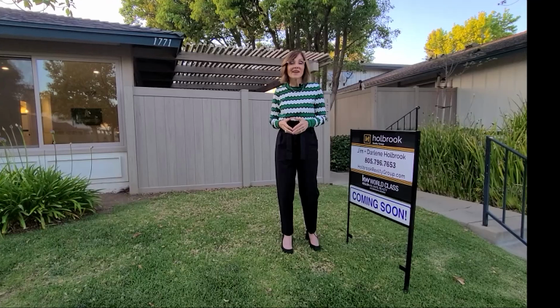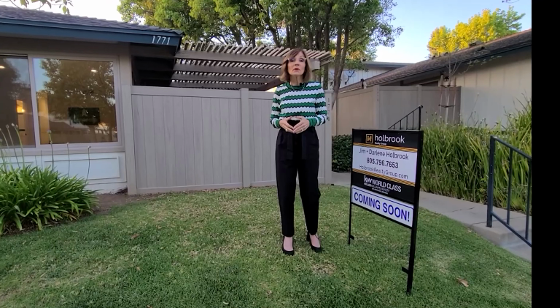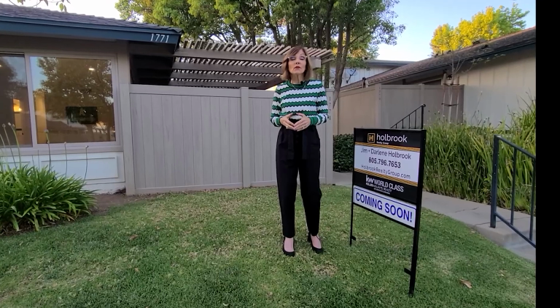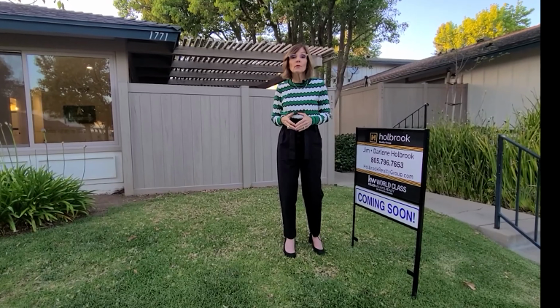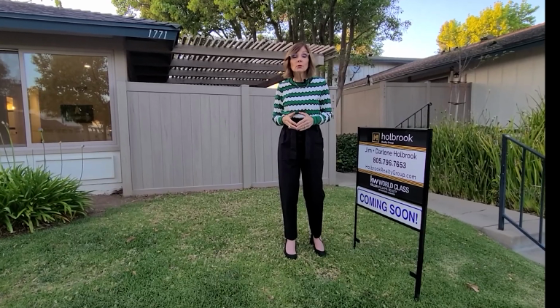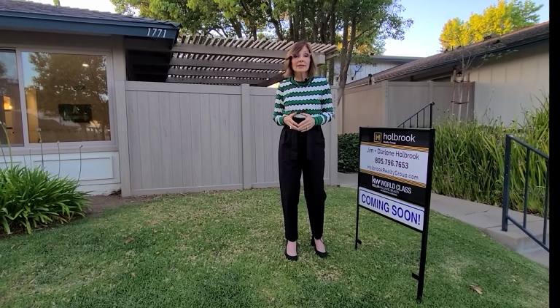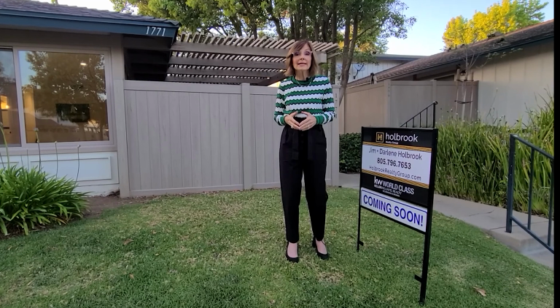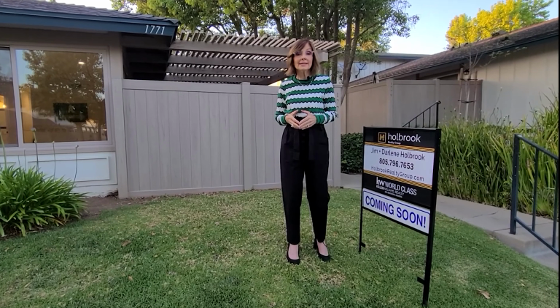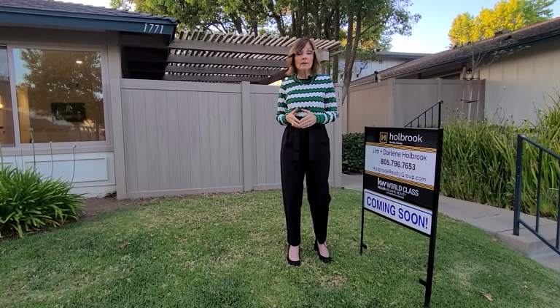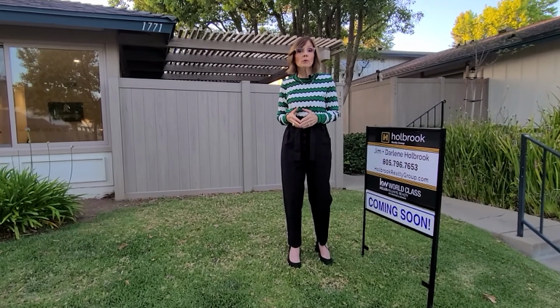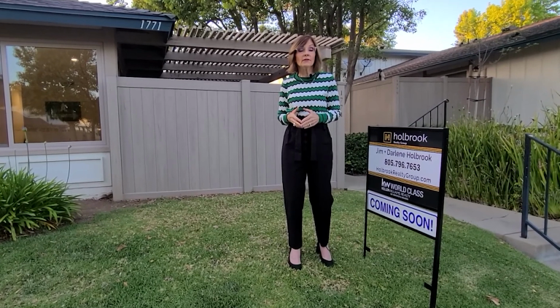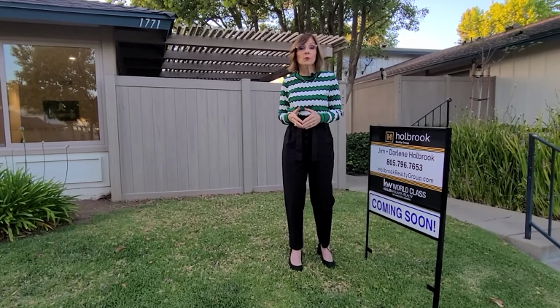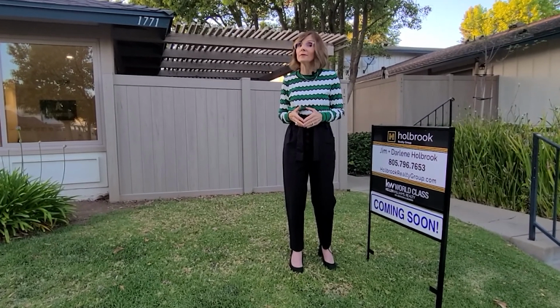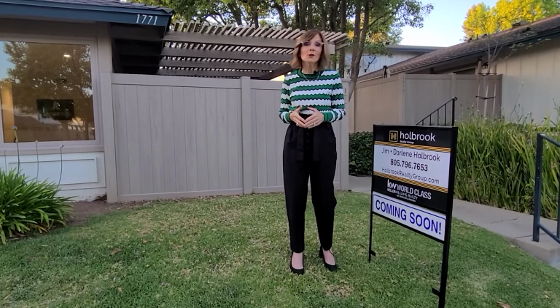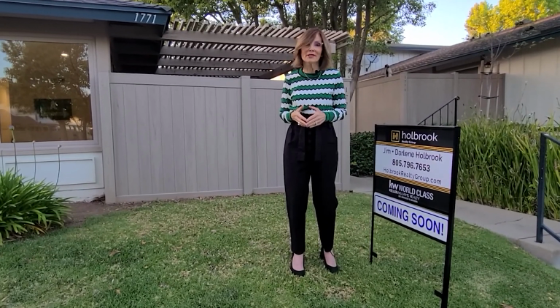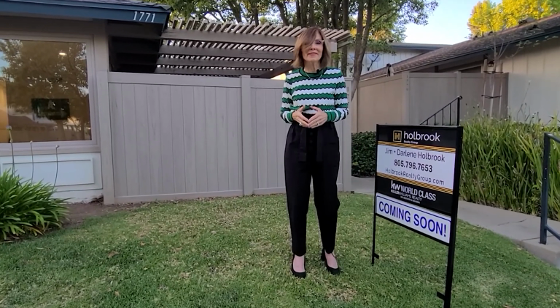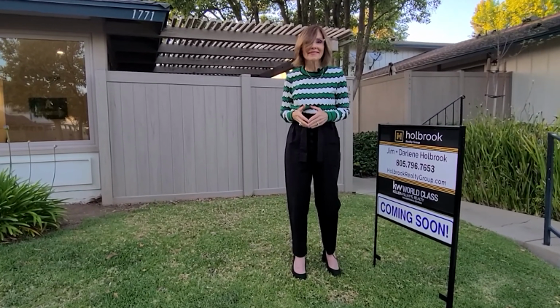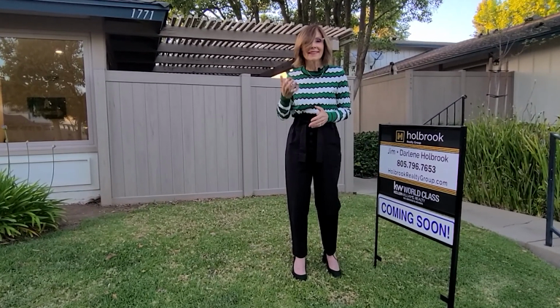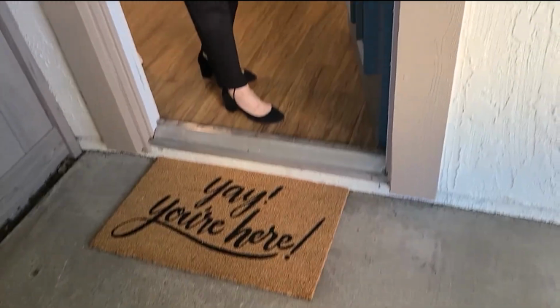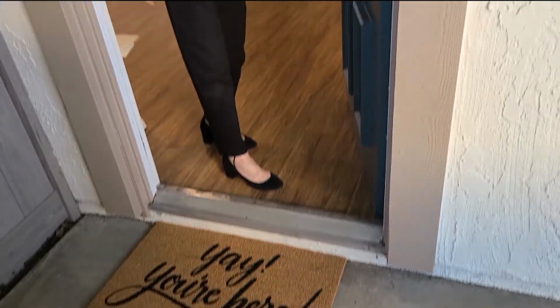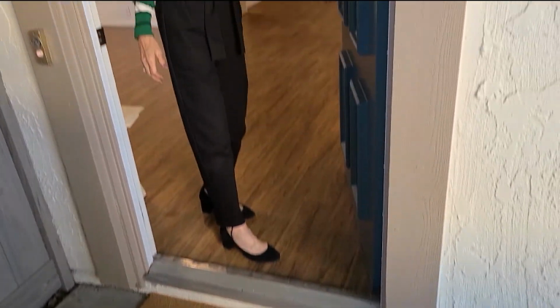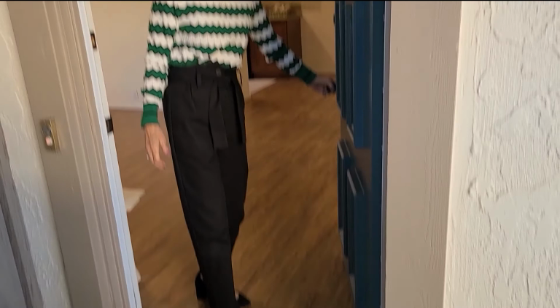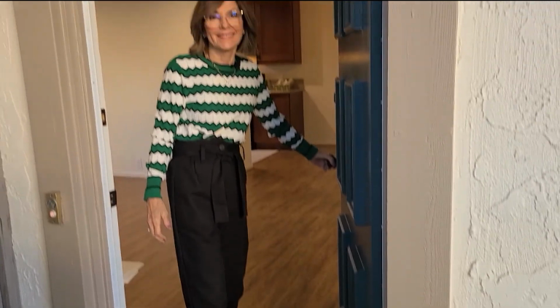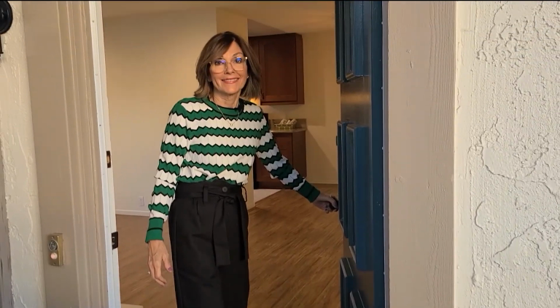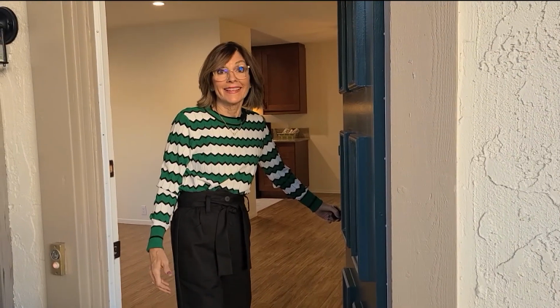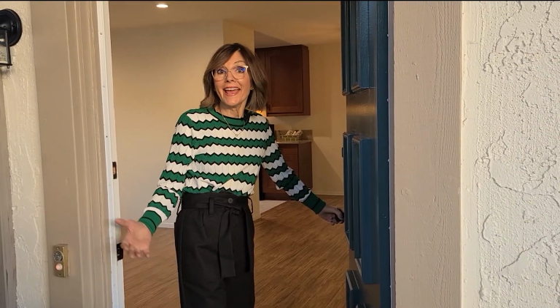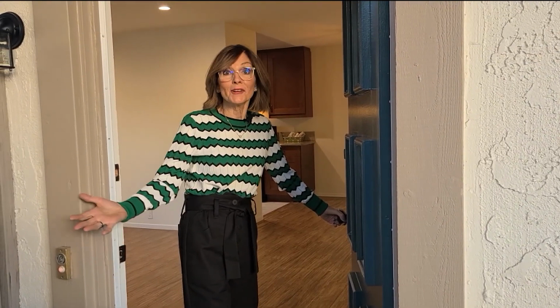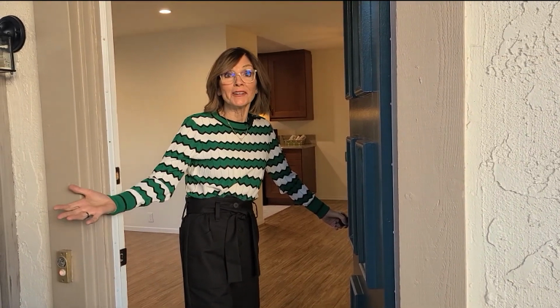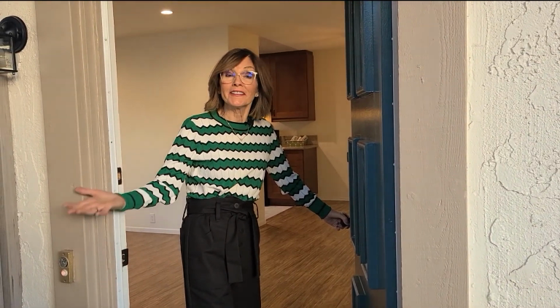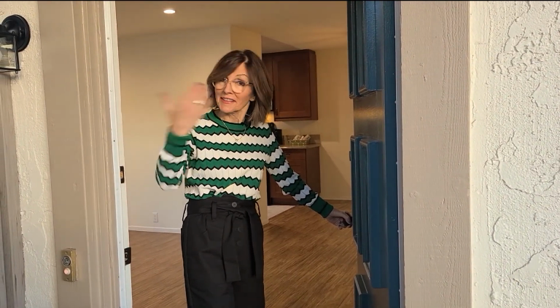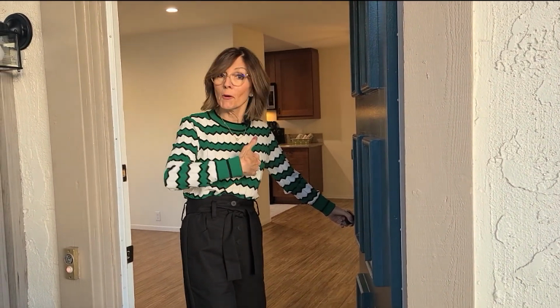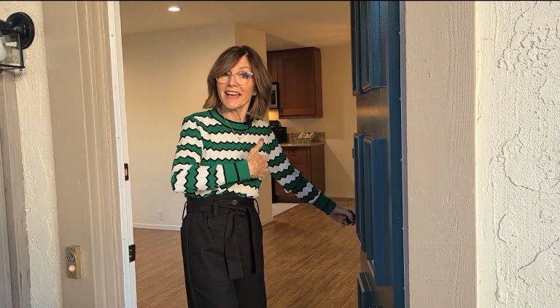We worked for over two months getting this townhome ready for you and we know you're gonna love it. You're here — let's go inside.